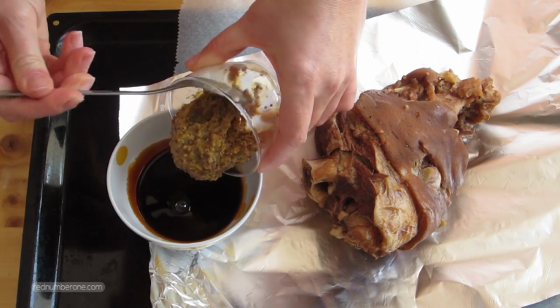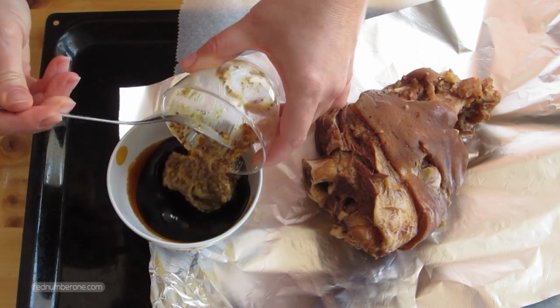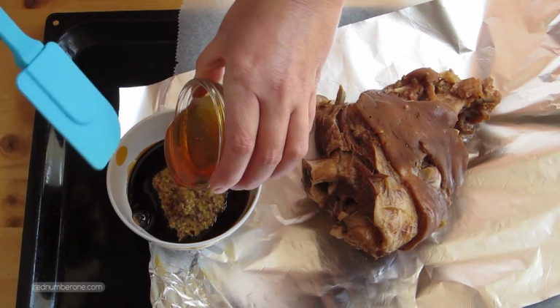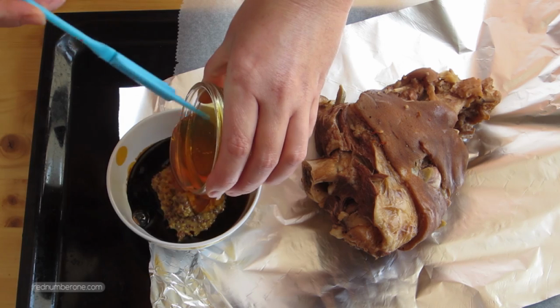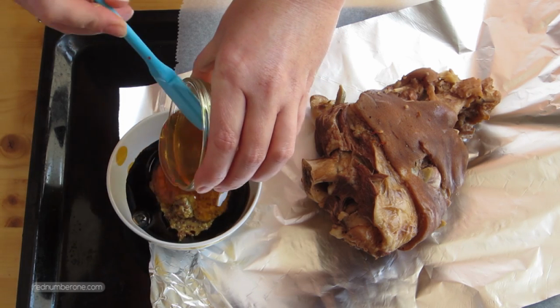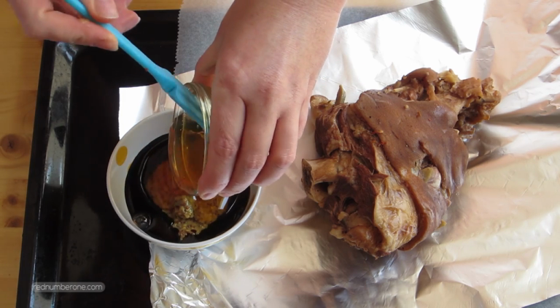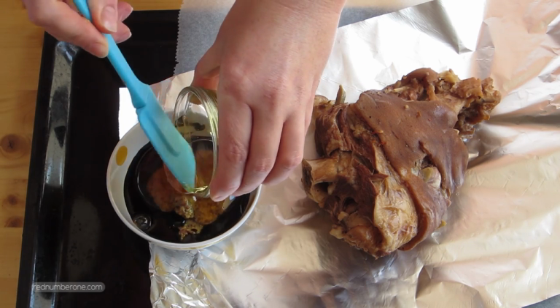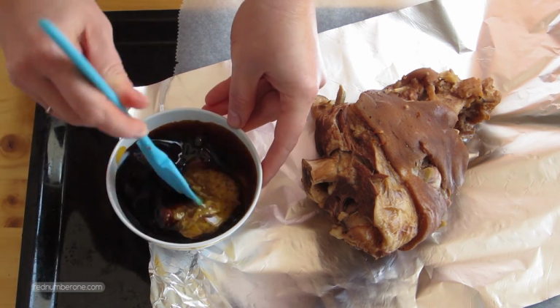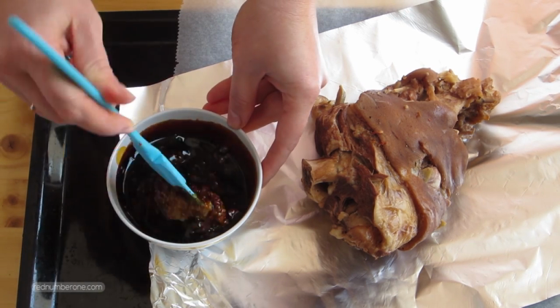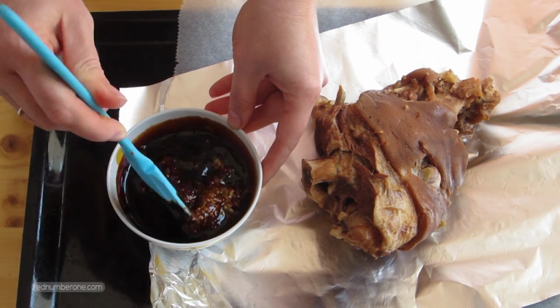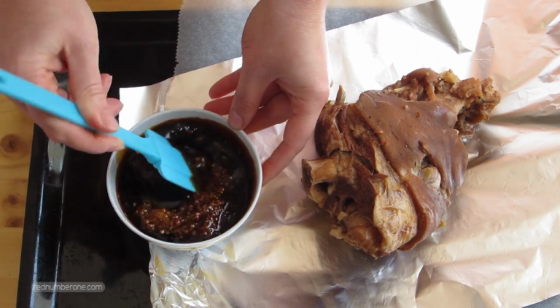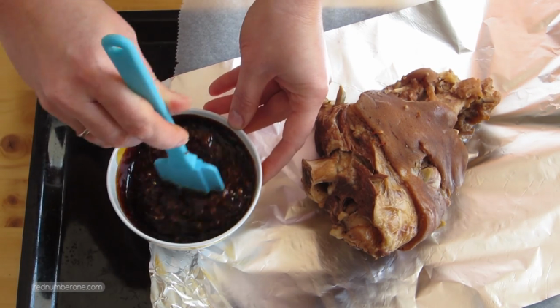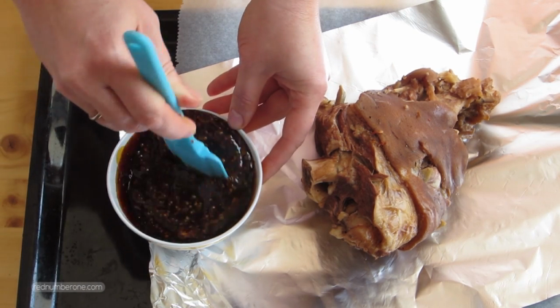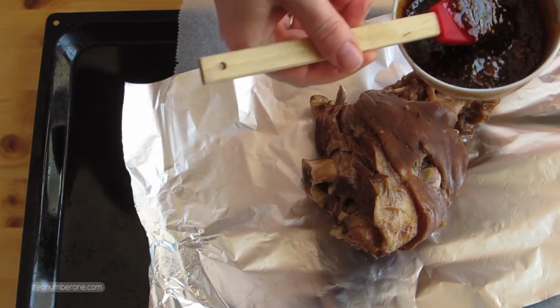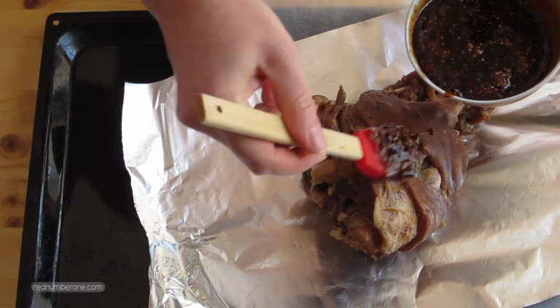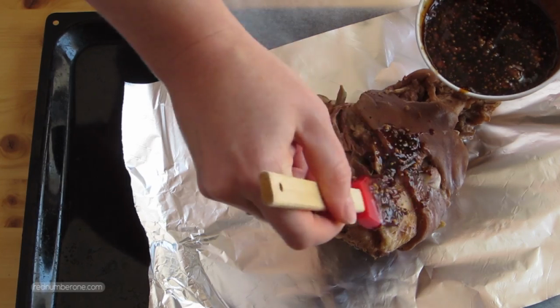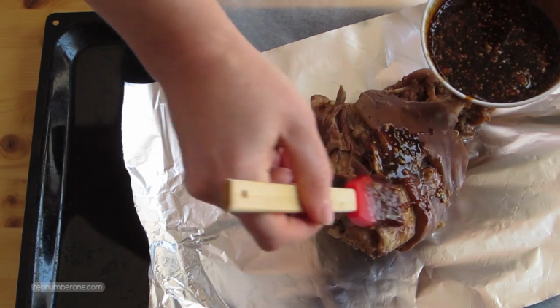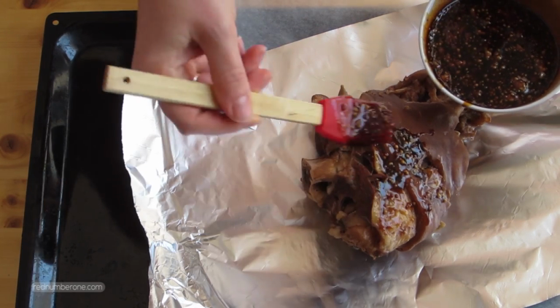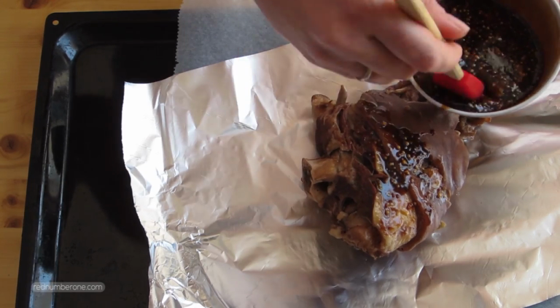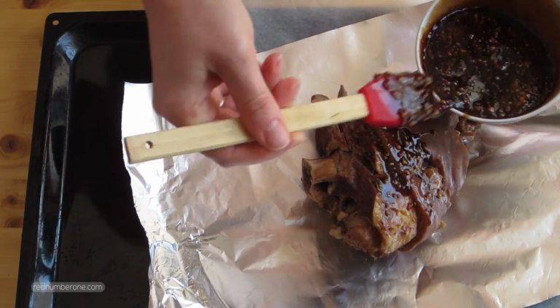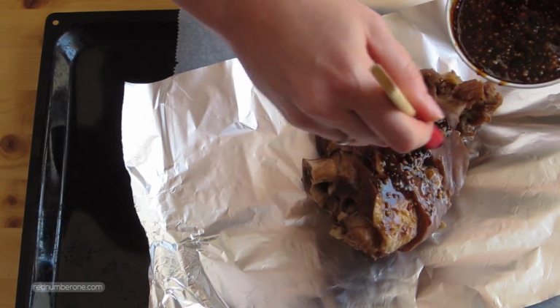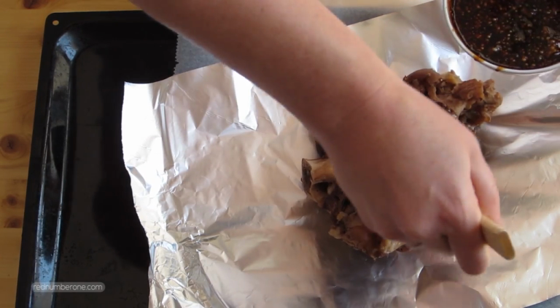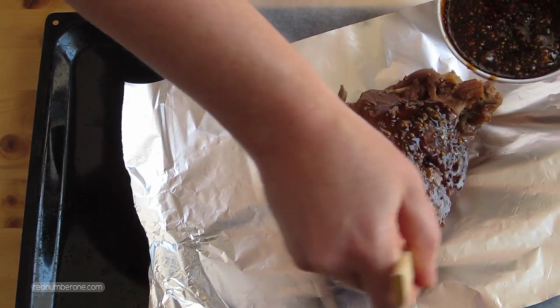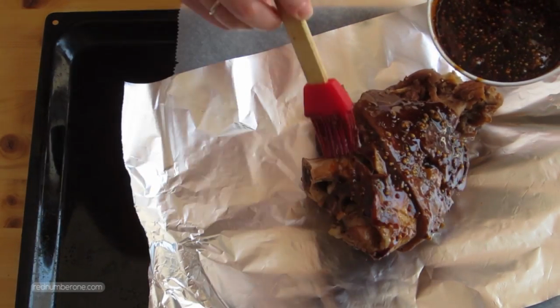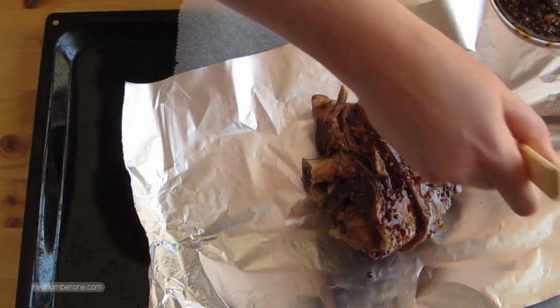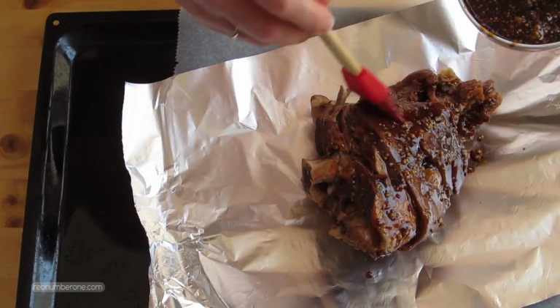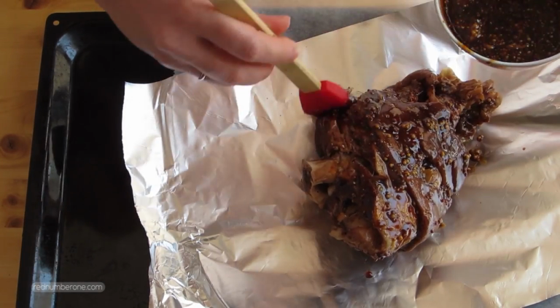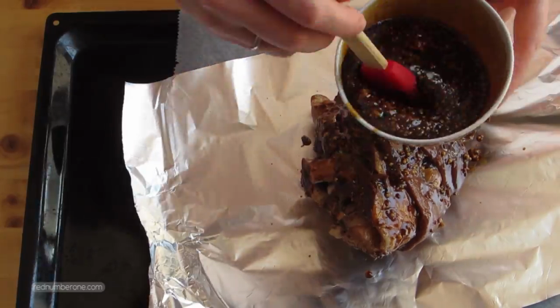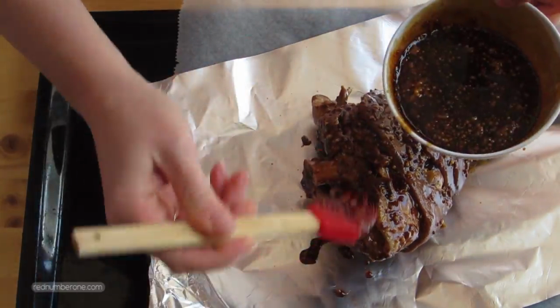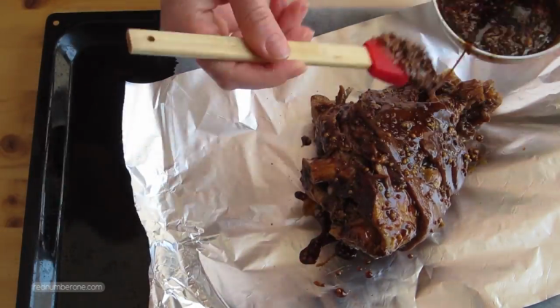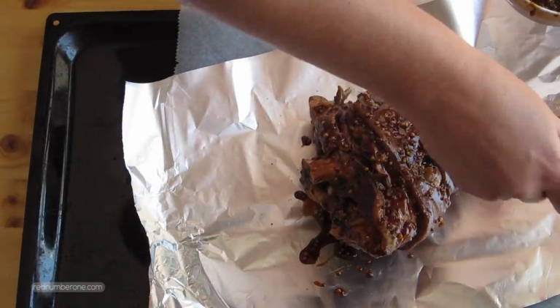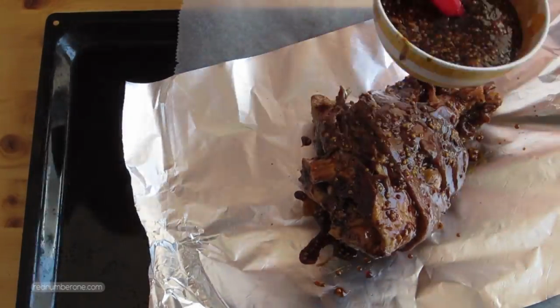Preheat the oven to 200 degrees Celsius or 392 degrees Fahrenheit. Carefully remove the boiled pork knuckle from the saucepan, let it cool down a little, and place it on a foil-covered oval tray. In a medium bowl, mix honey, mustard, and soy sauce, then coat the pork knuckle with this mixture.